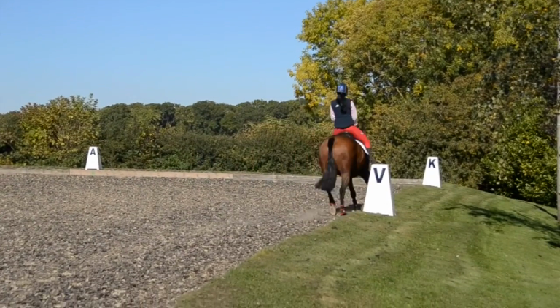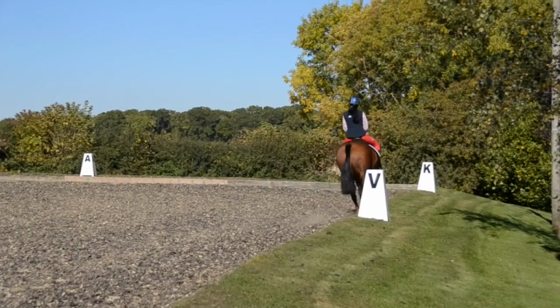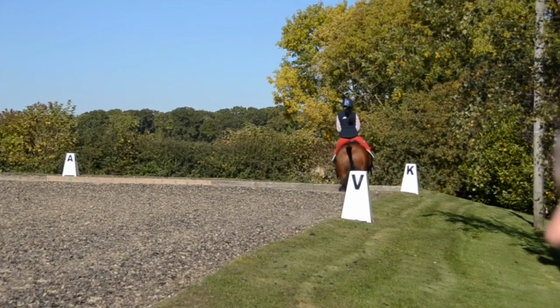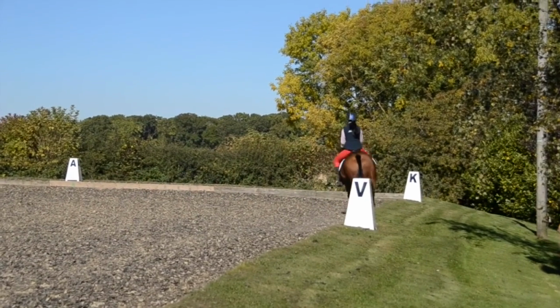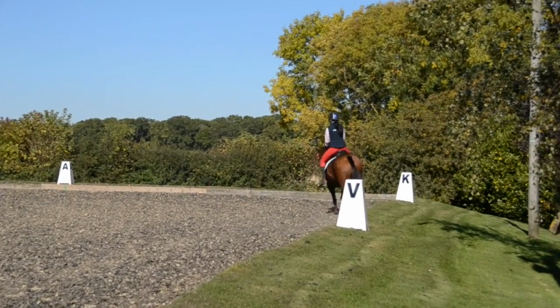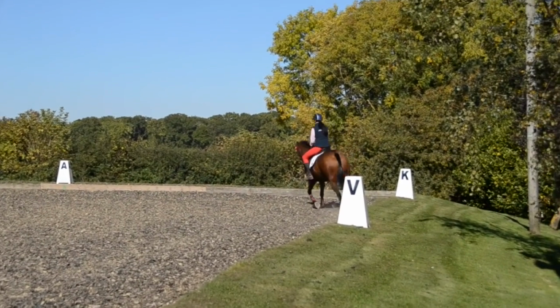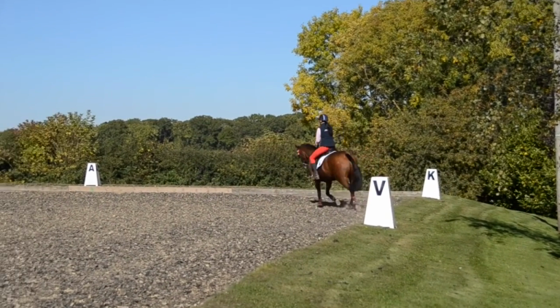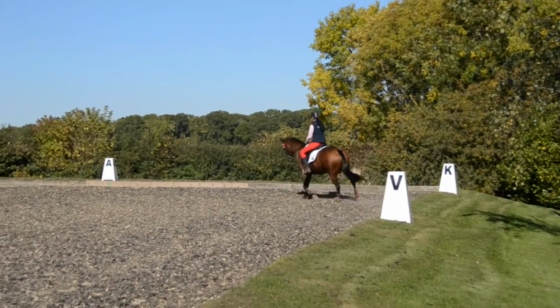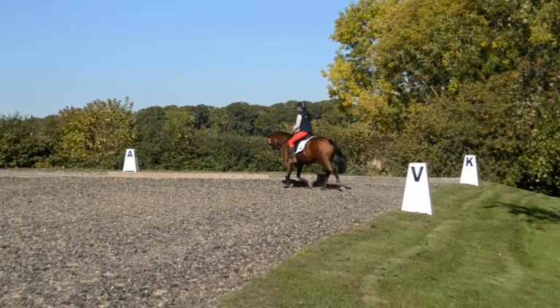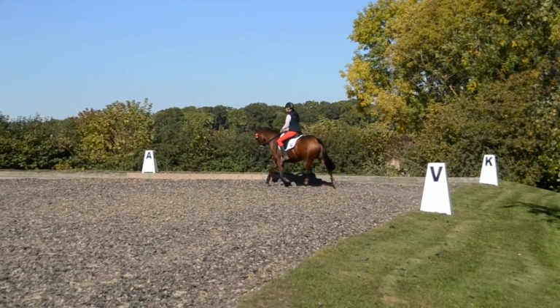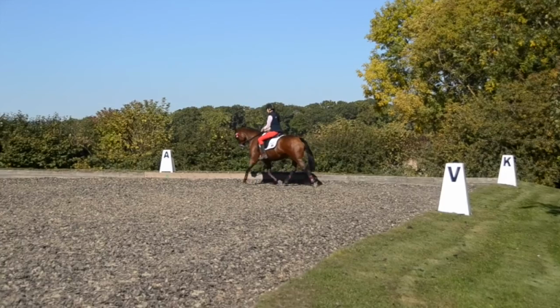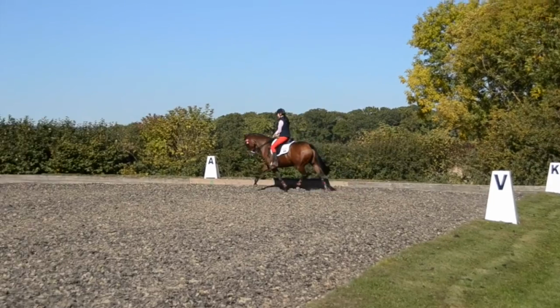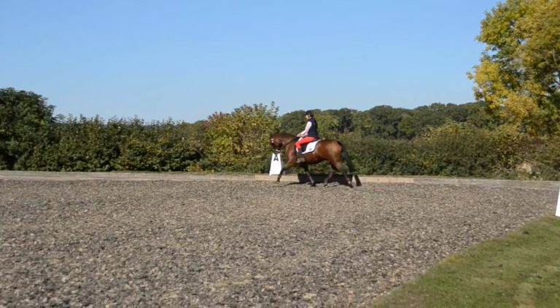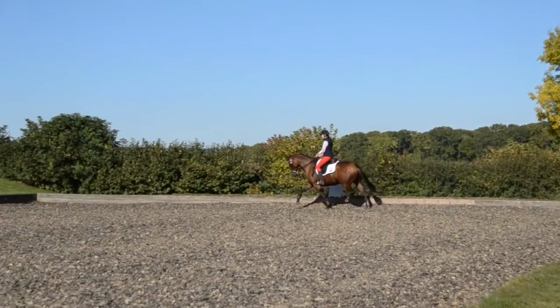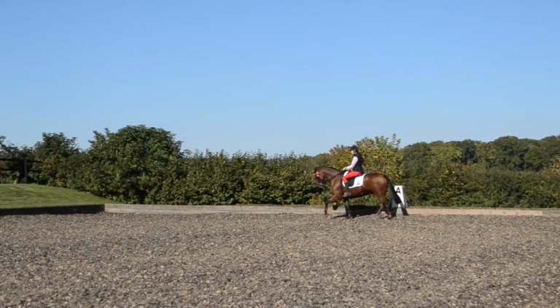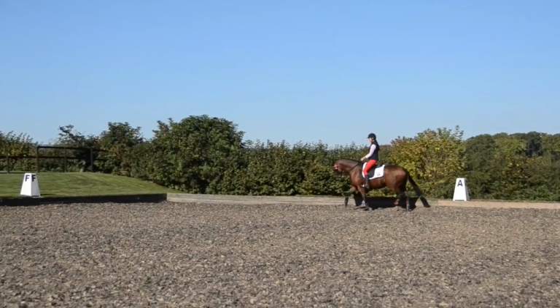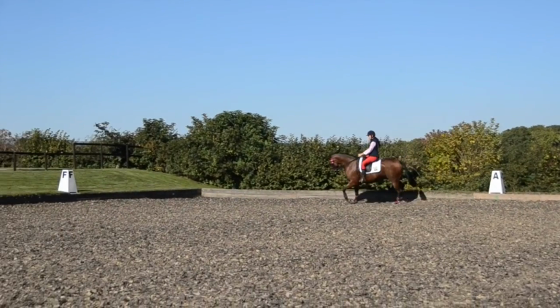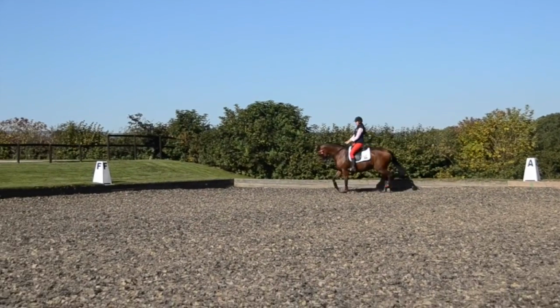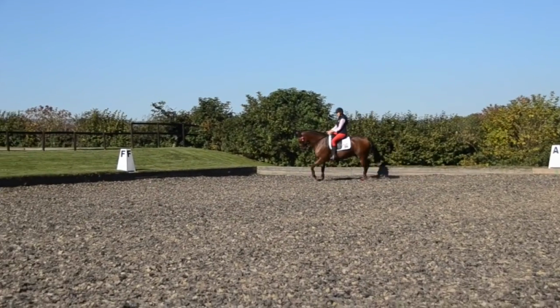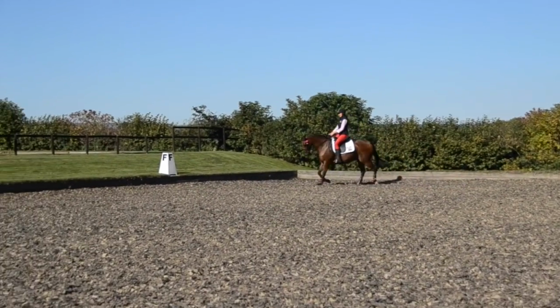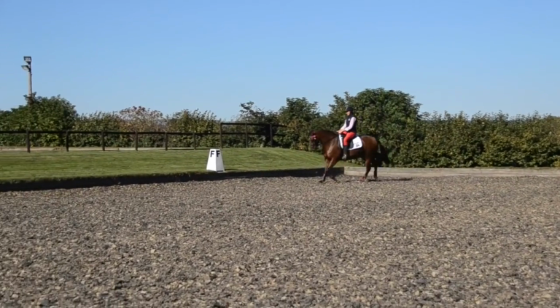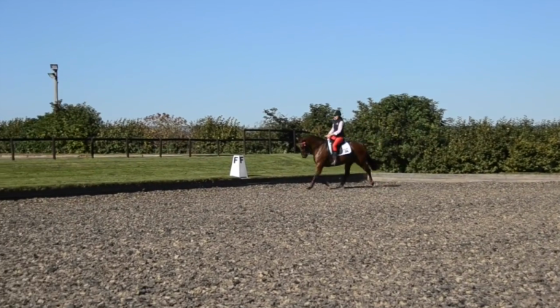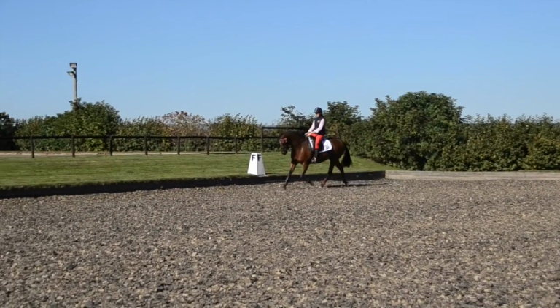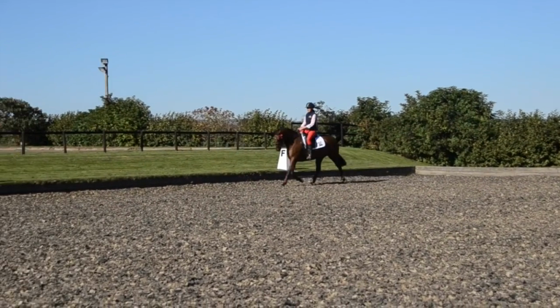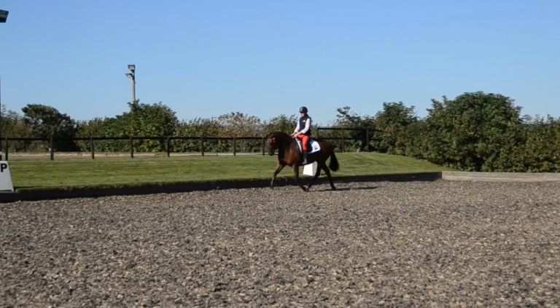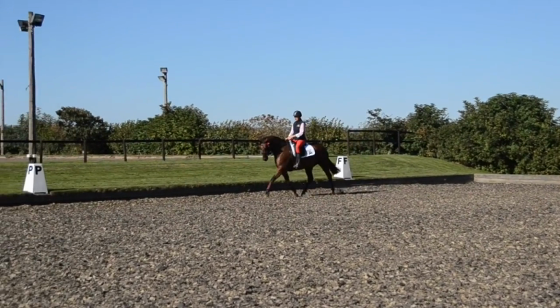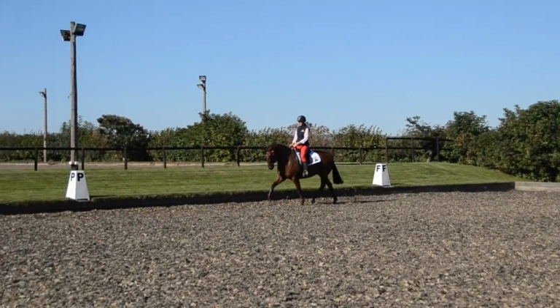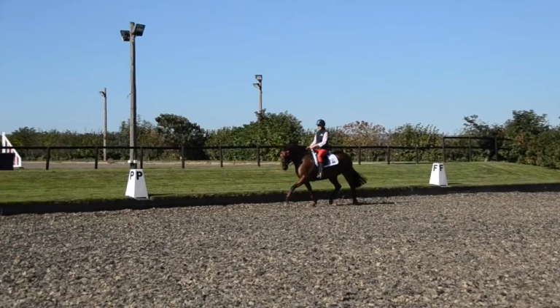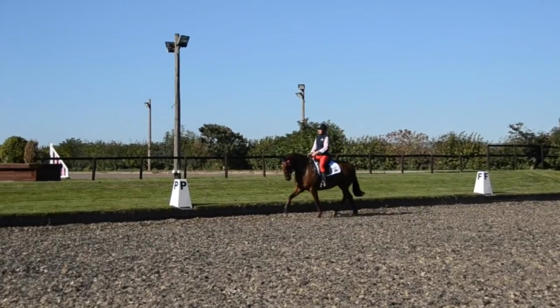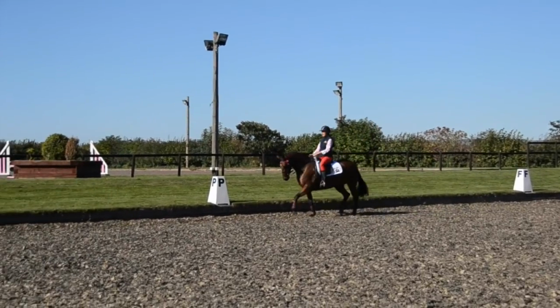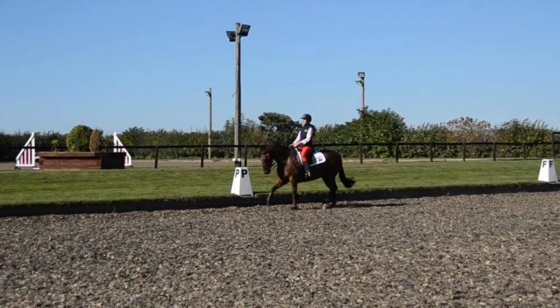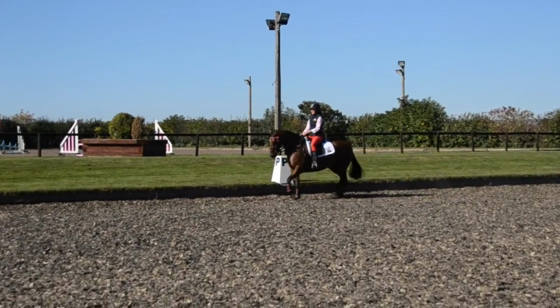So this is an intermediate show. This has got to be a bit more complex than just a basic walk, trot and canter. You've got to show what you can do. You've got to show off a bit now.